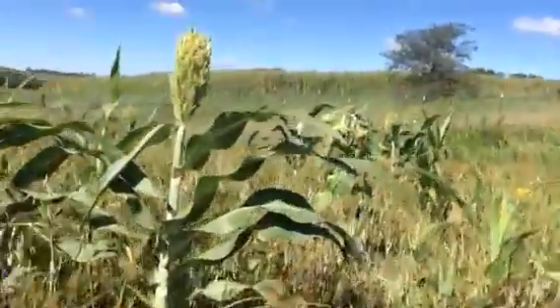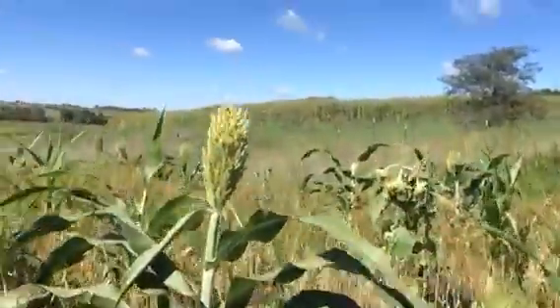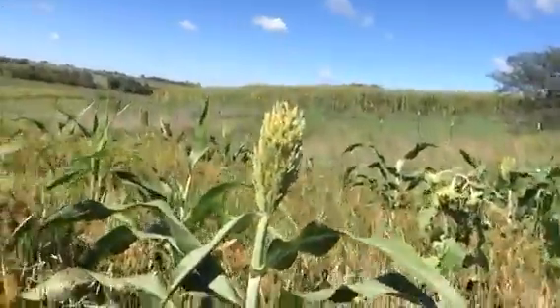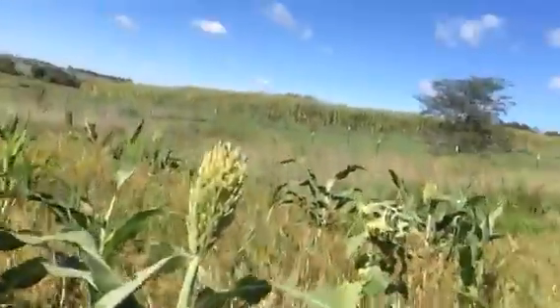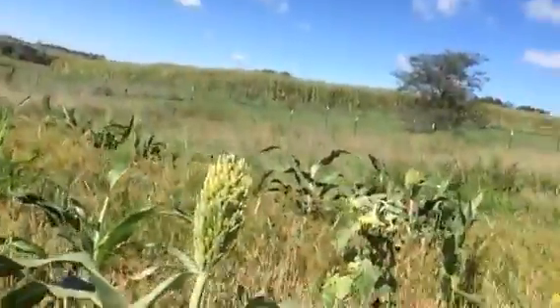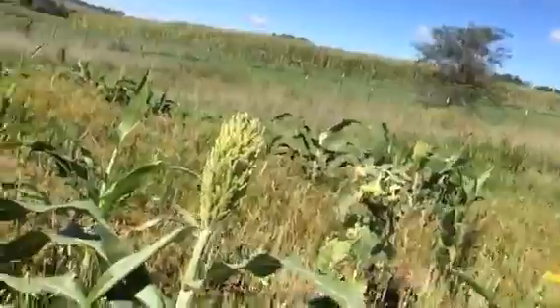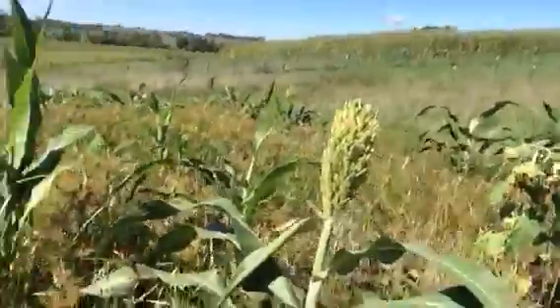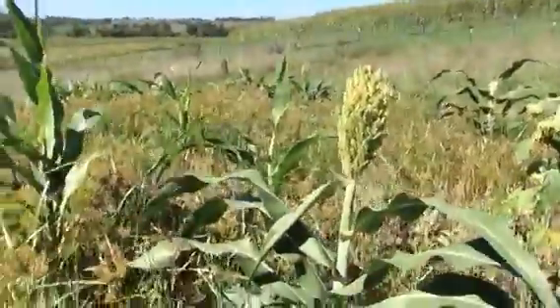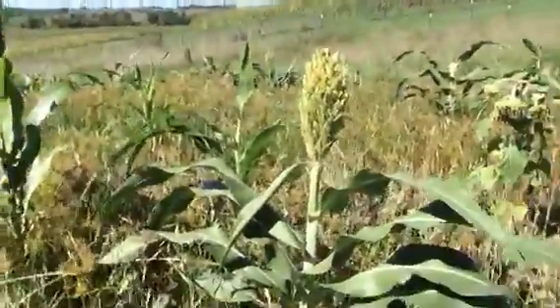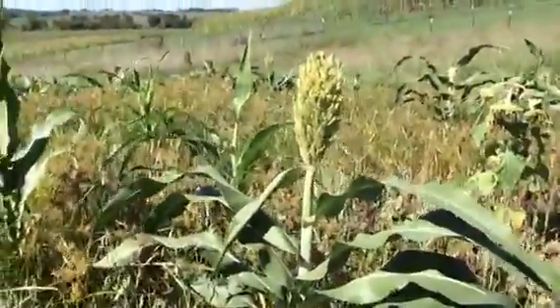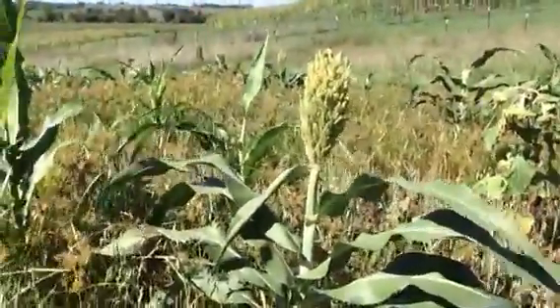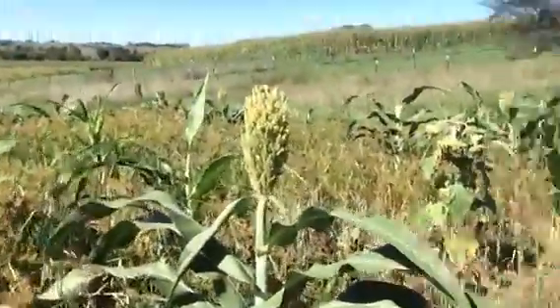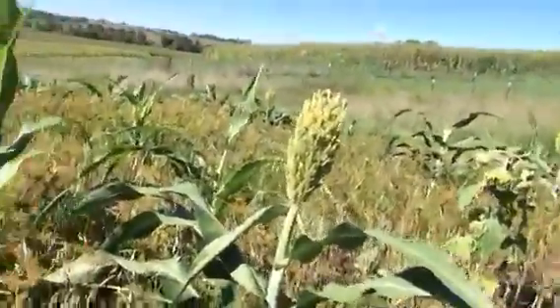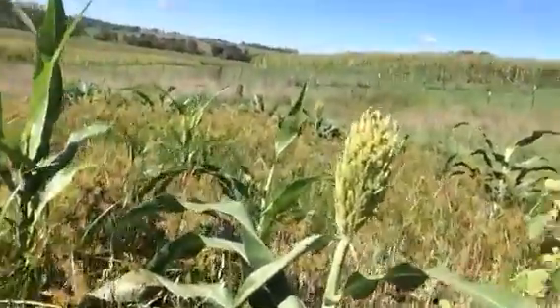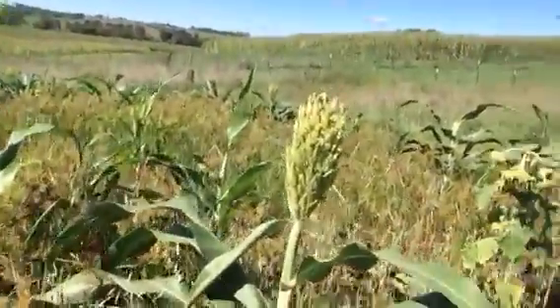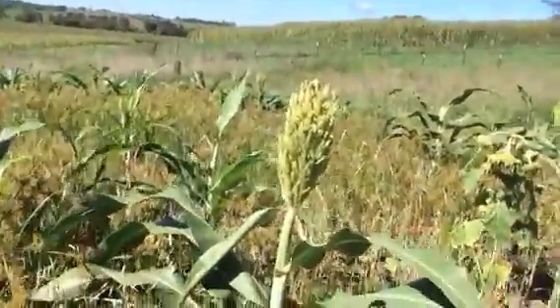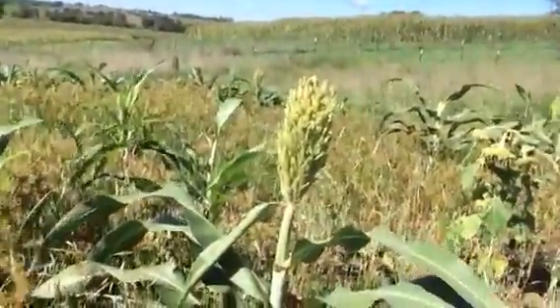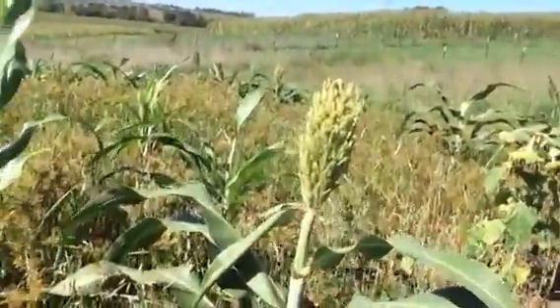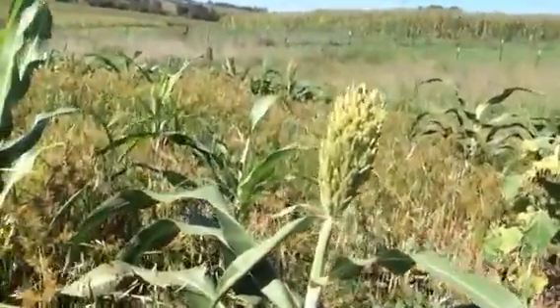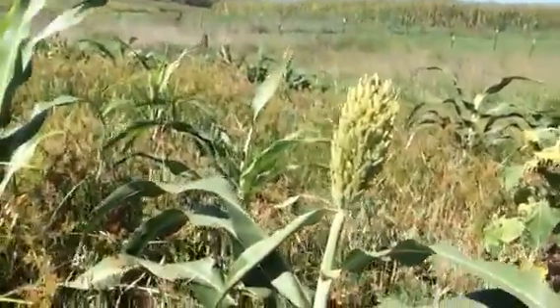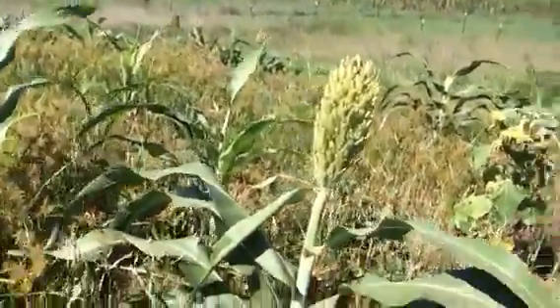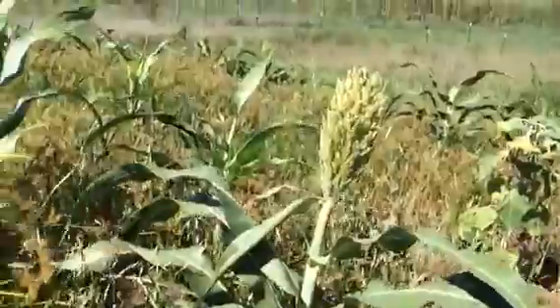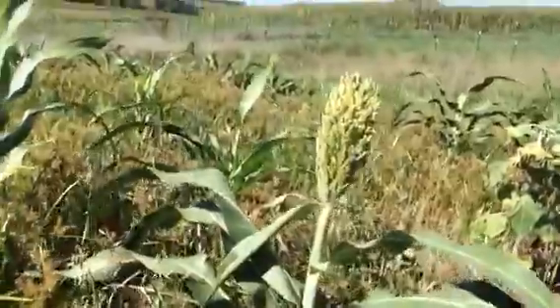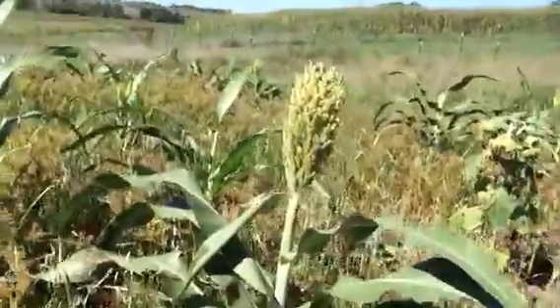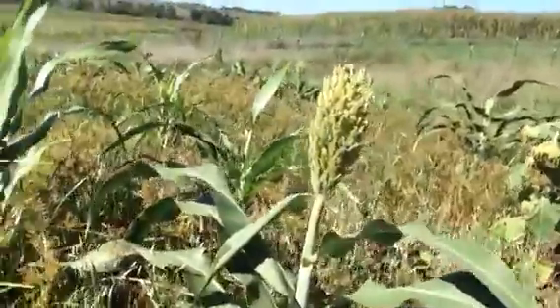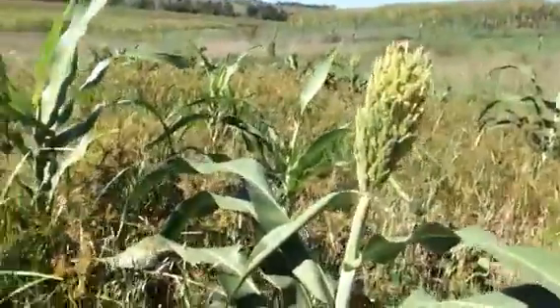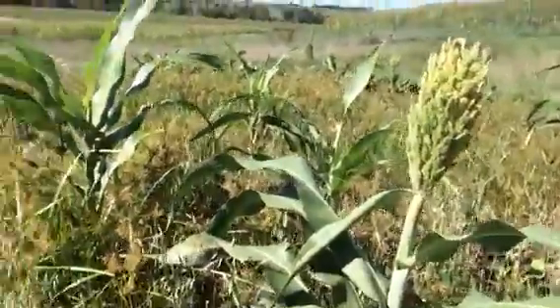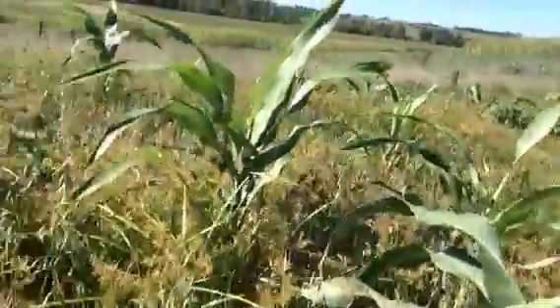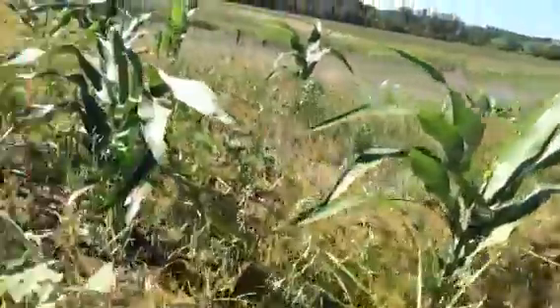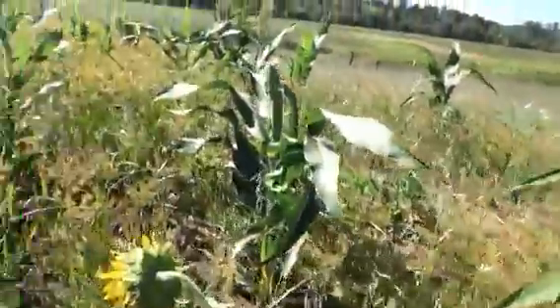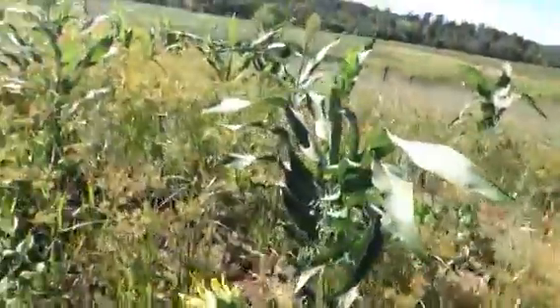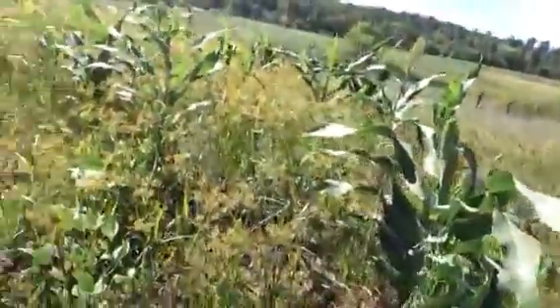I just found out I was wrong about this. I didn't know that this was planted here, but I guess my neighbor had planted some sorghum. This is grain sorghum, and there's lots of it here.